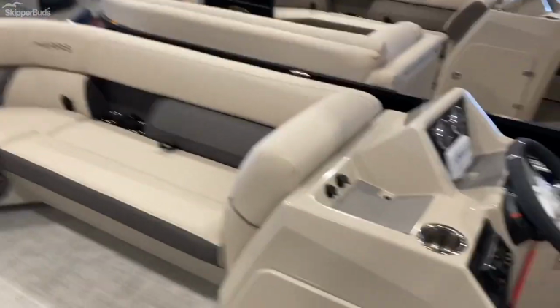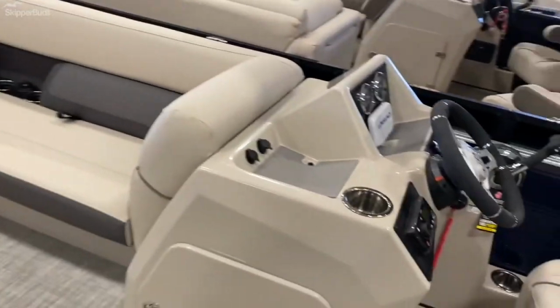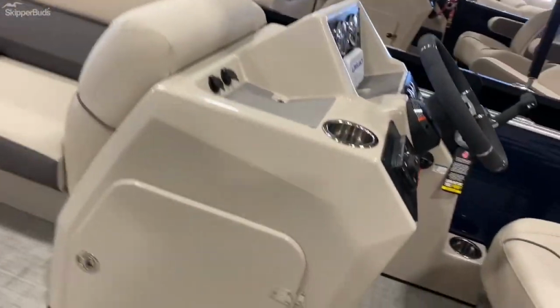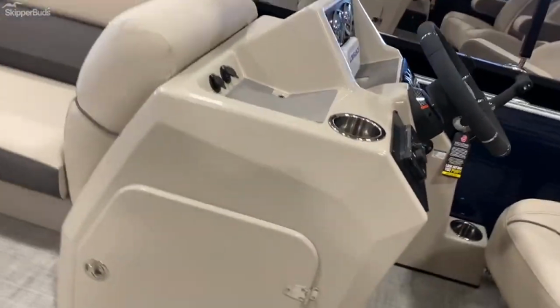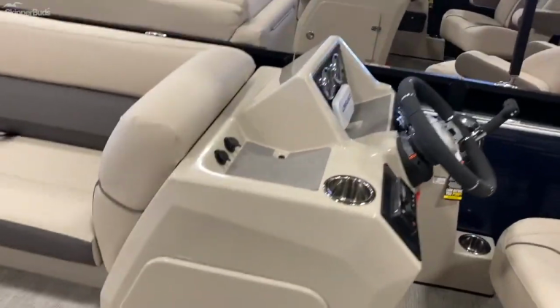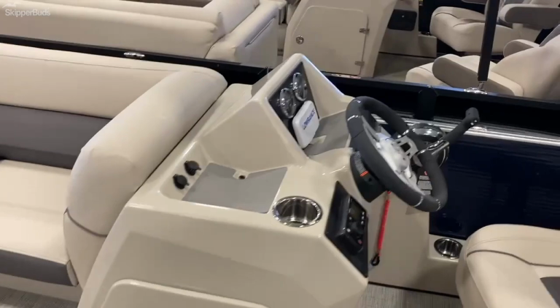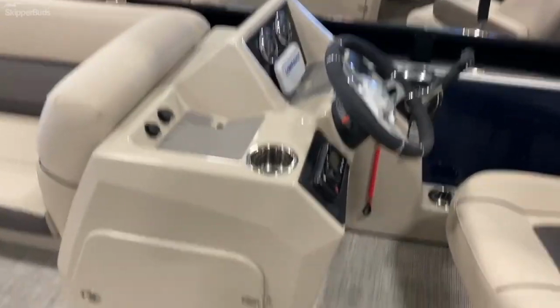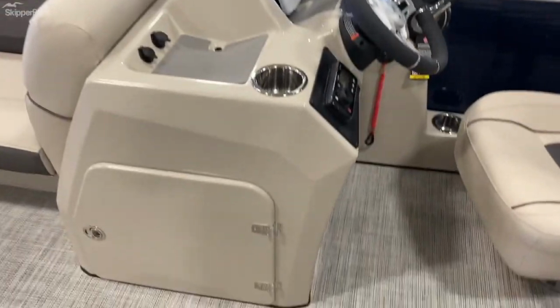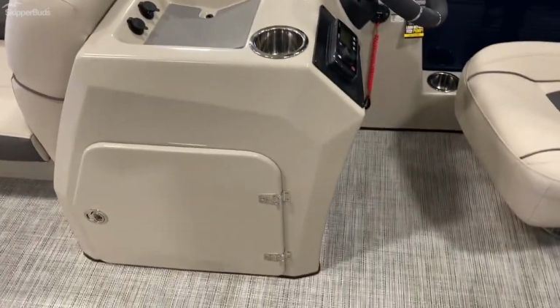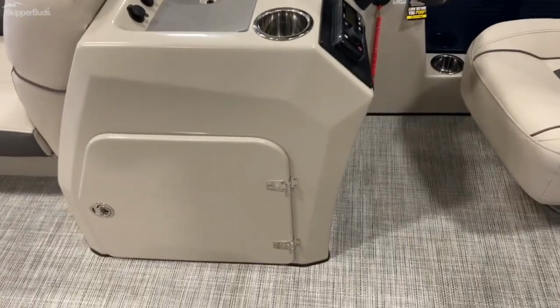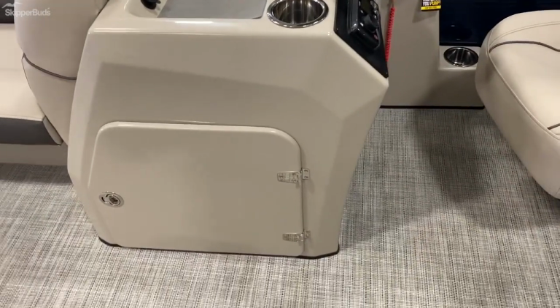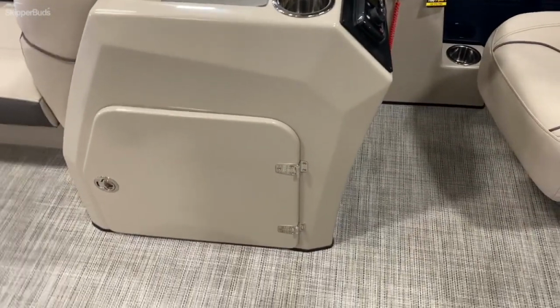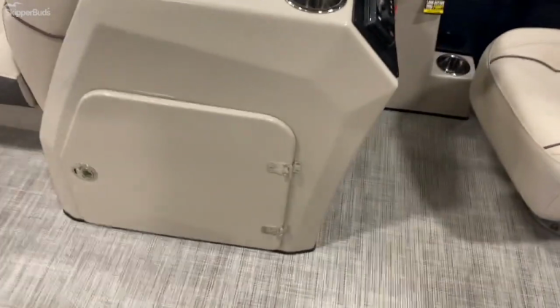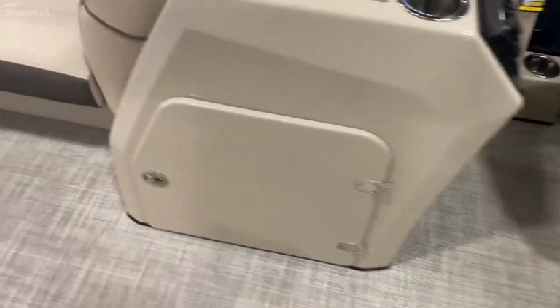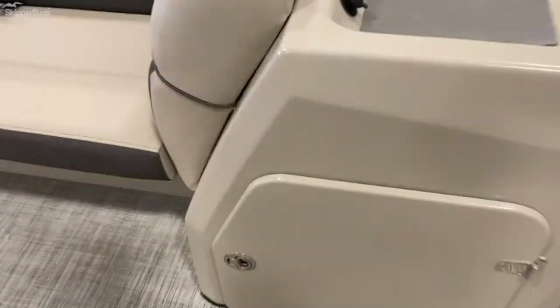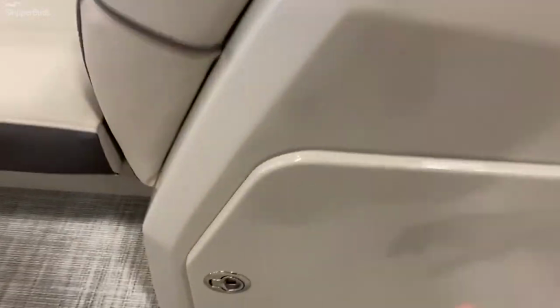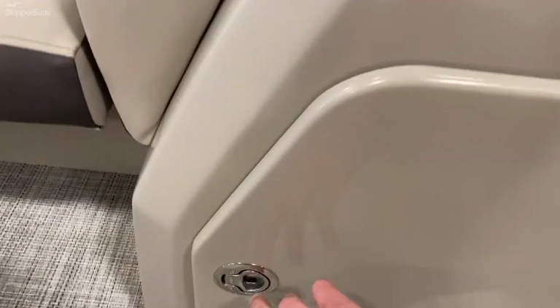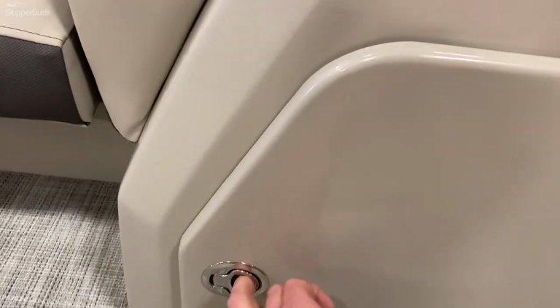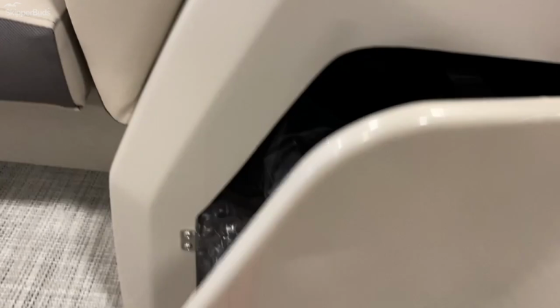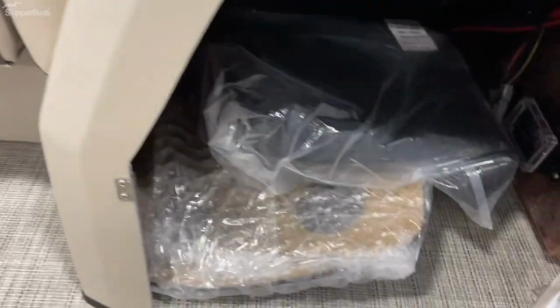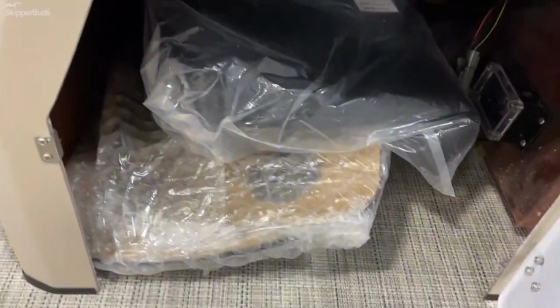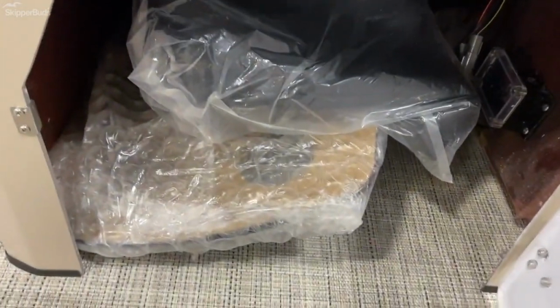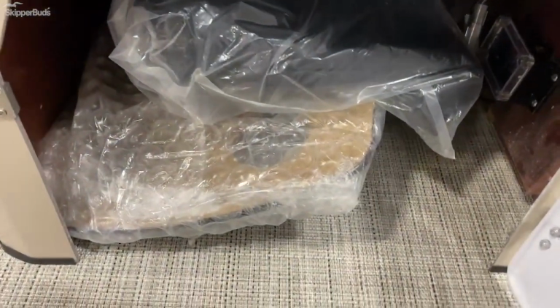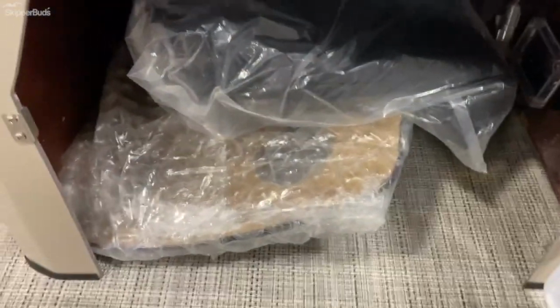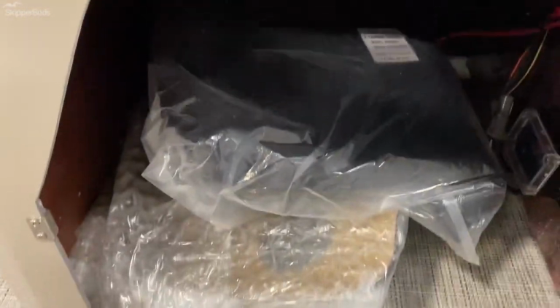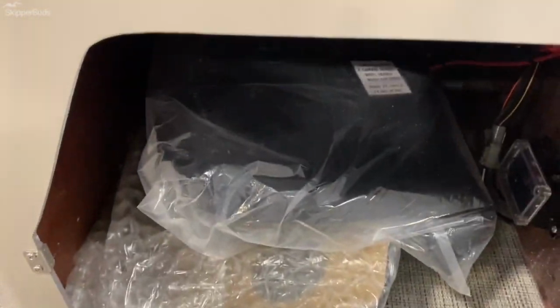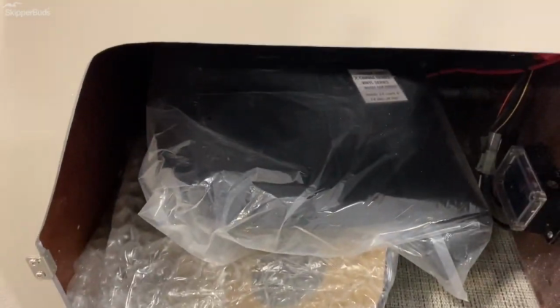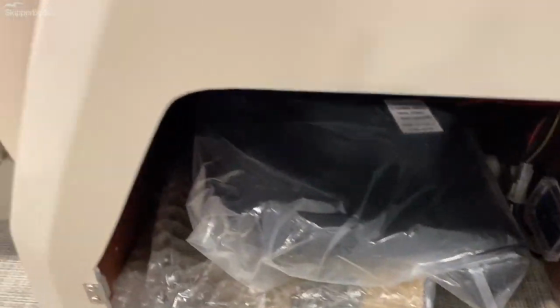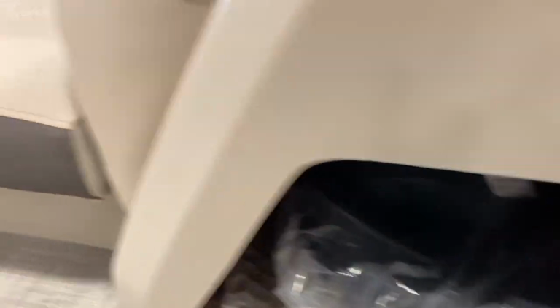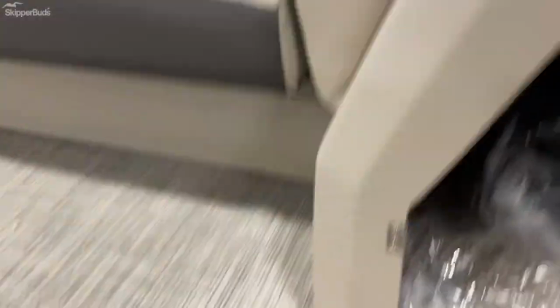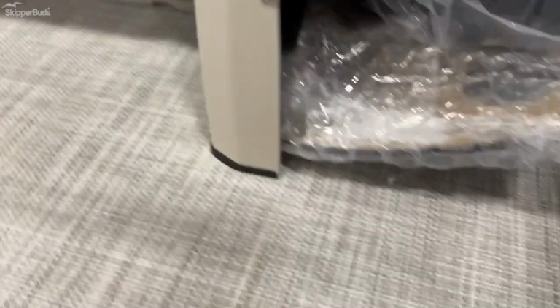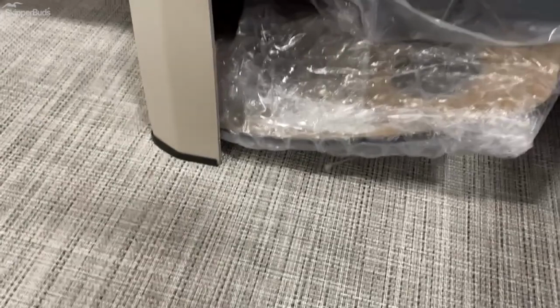Walking over to the helm, you've got a nice big door here. I easily fit a cooler — especially a soft-sided one — but you can even put a full-size cooler in there. There's your table storage.